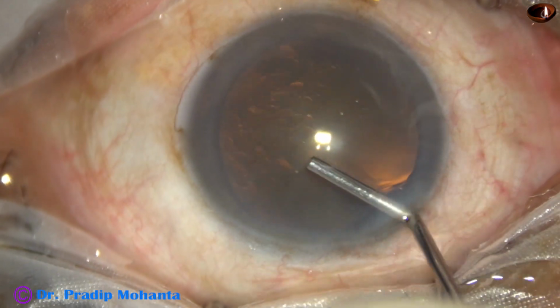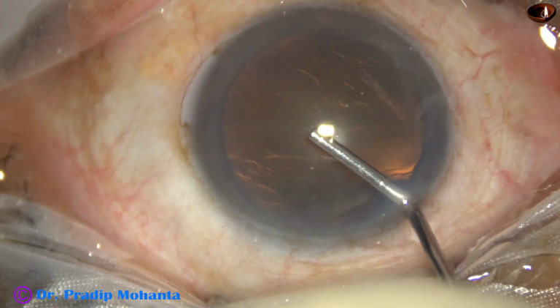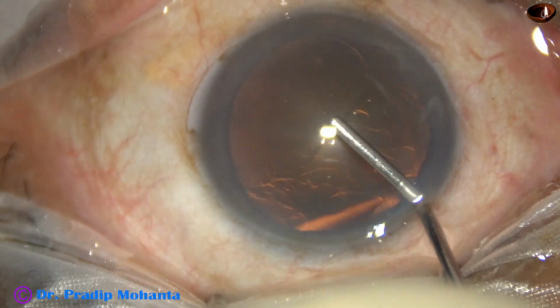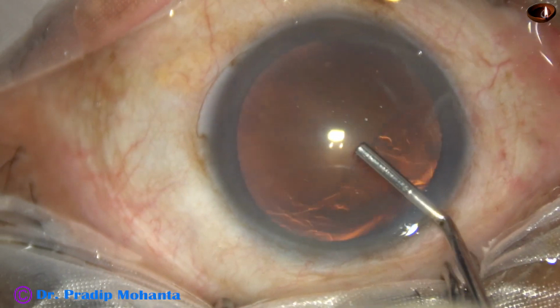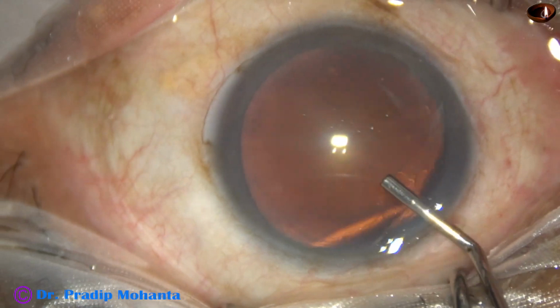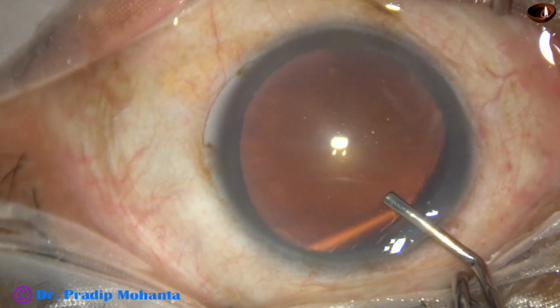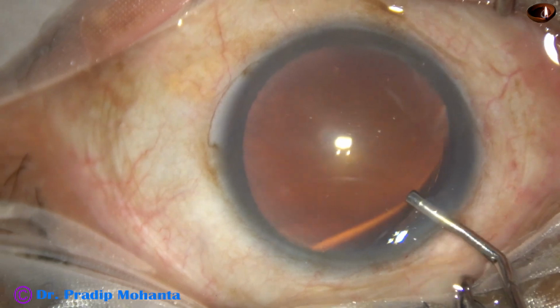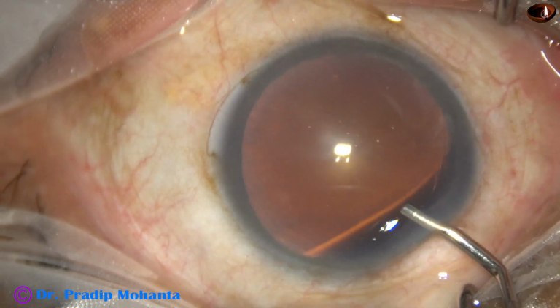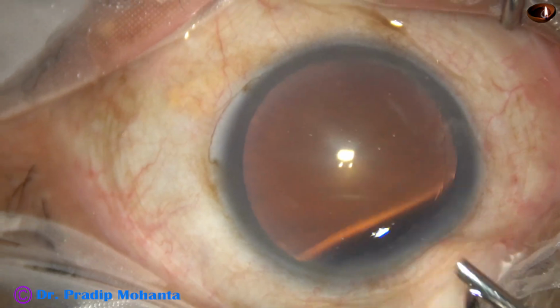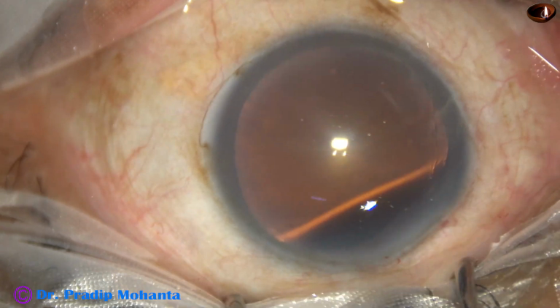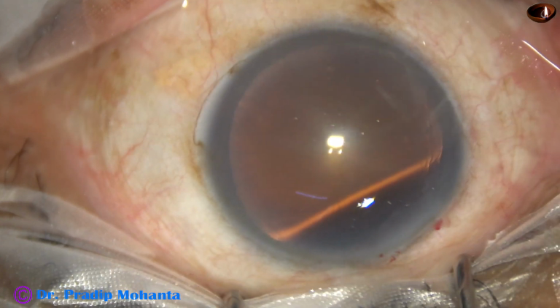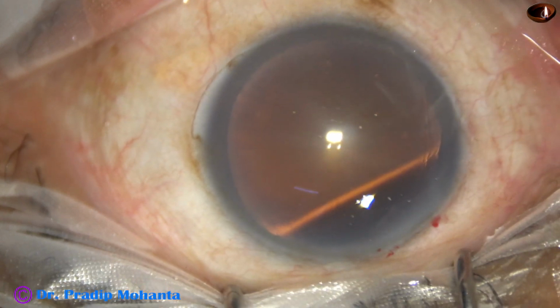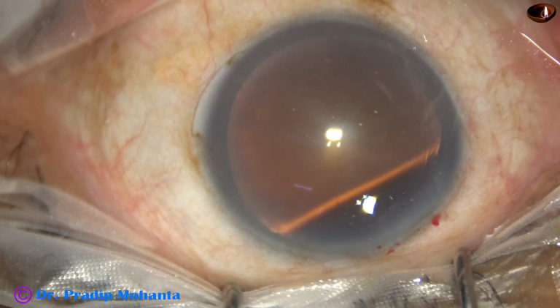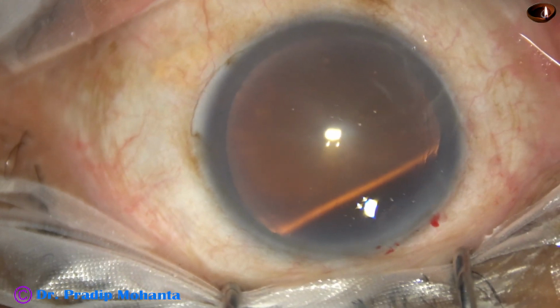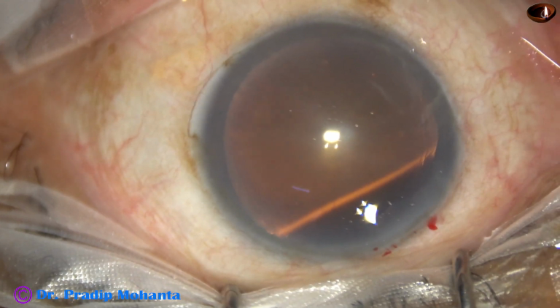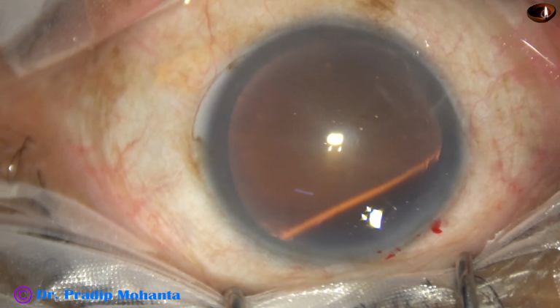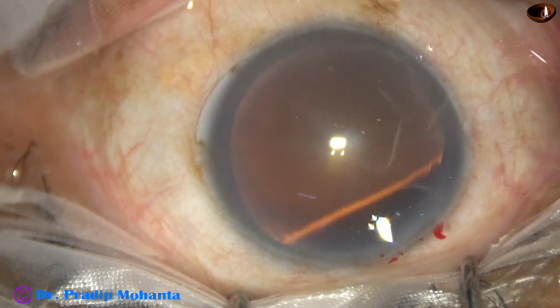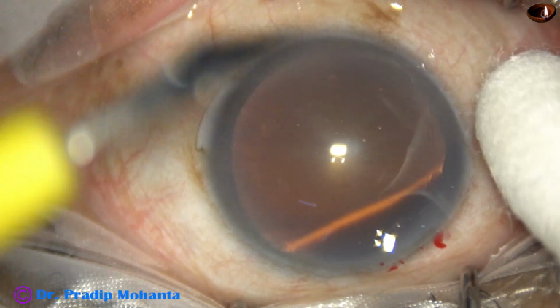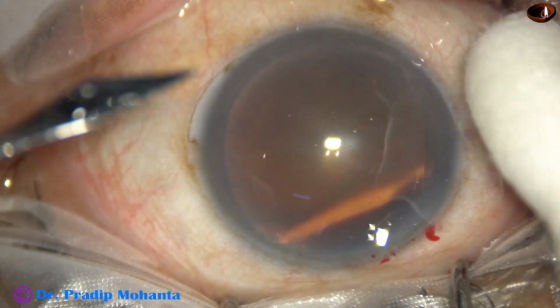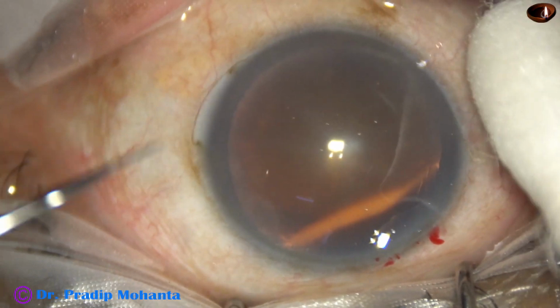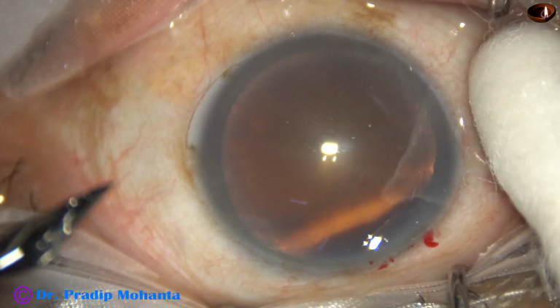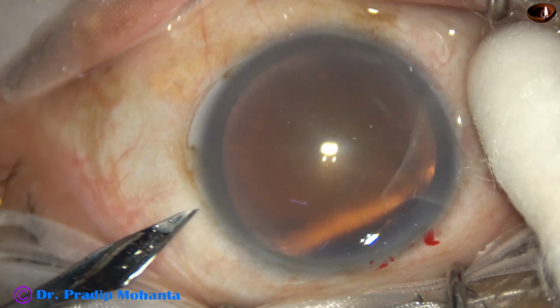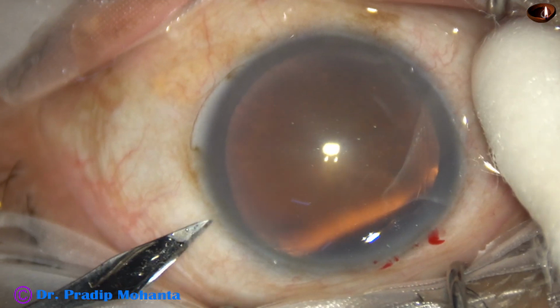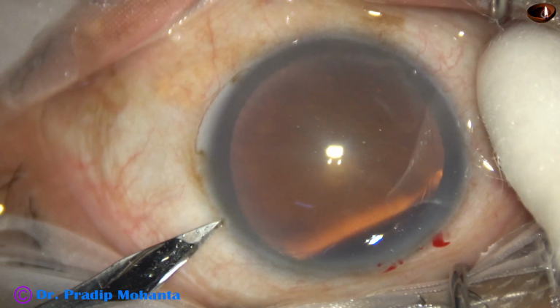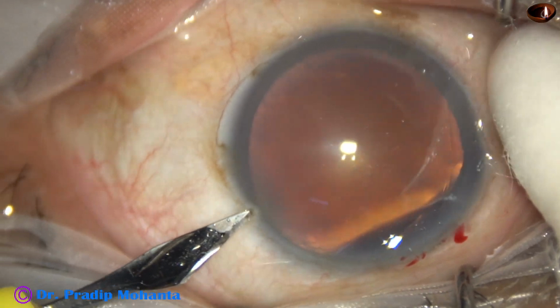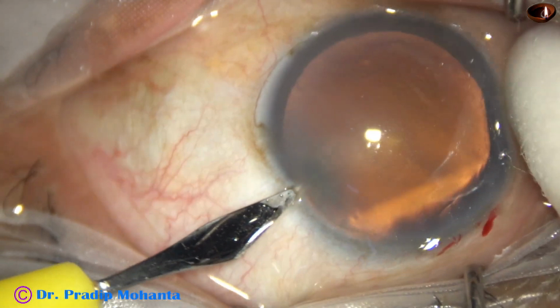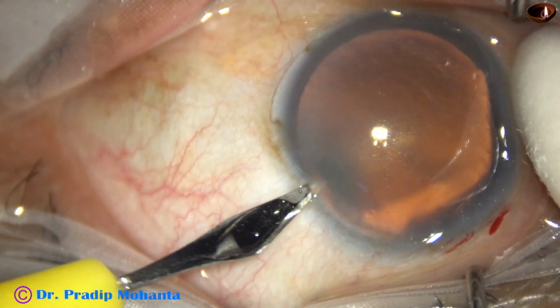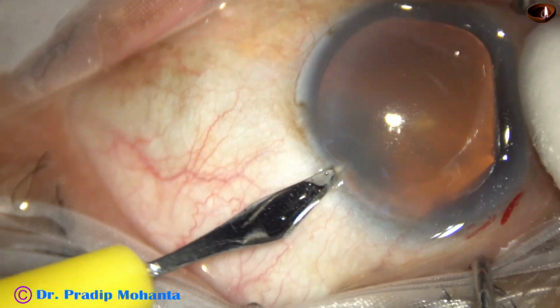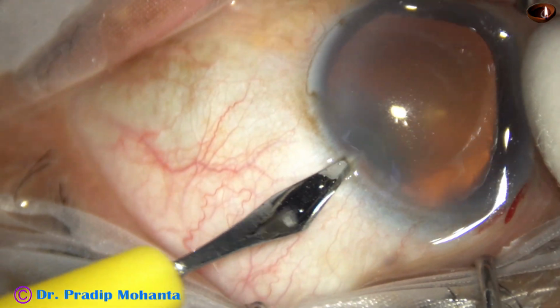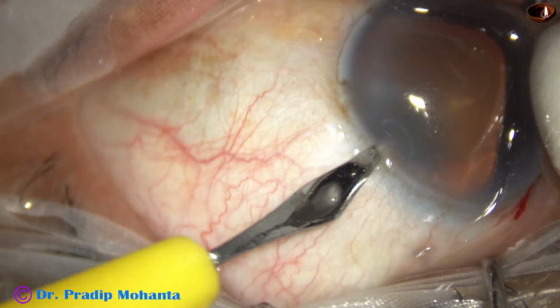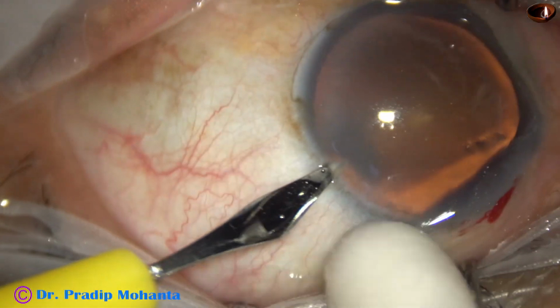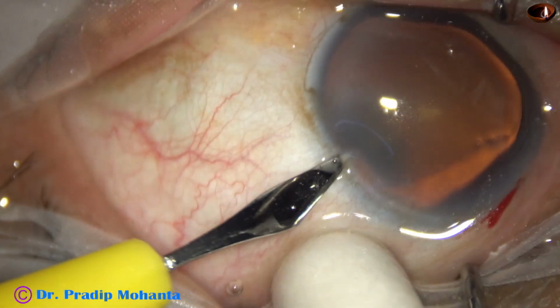Then the anterior chamber is filled up with 2% hydroxypropylmethylcellulose. A side port is made on the left side of the main incision.